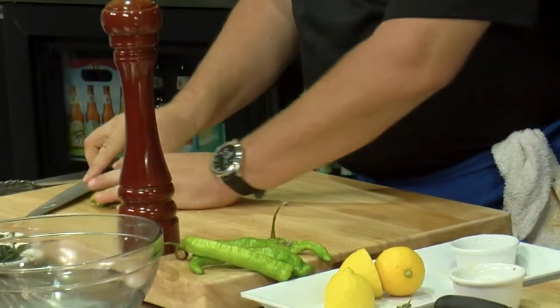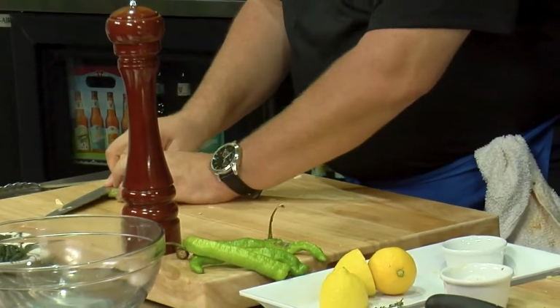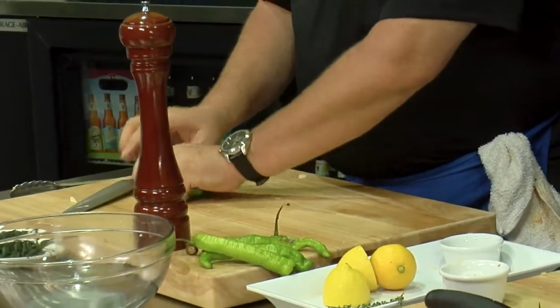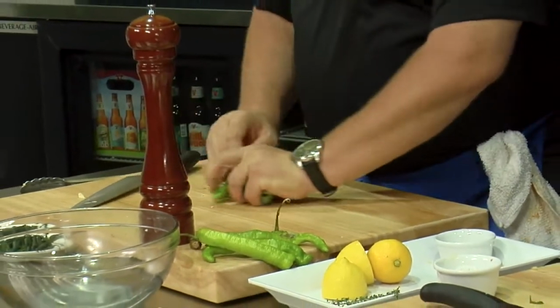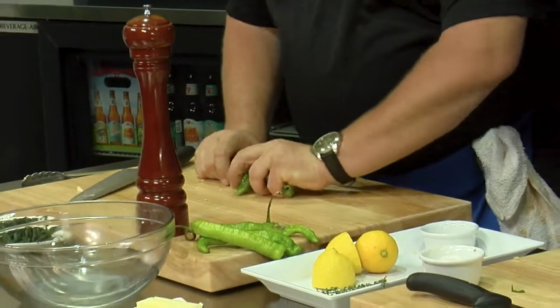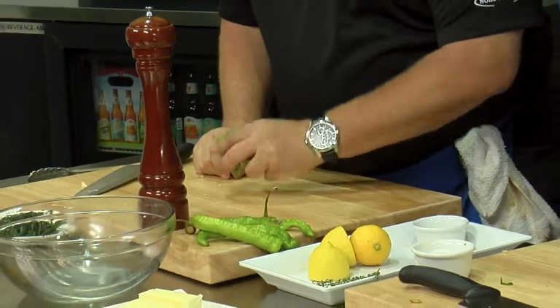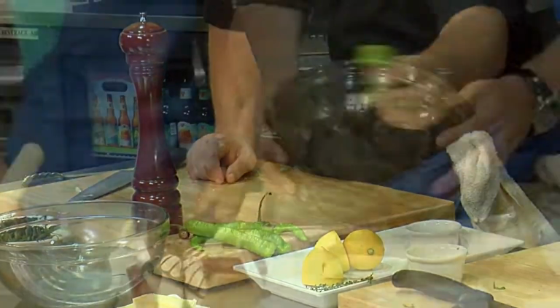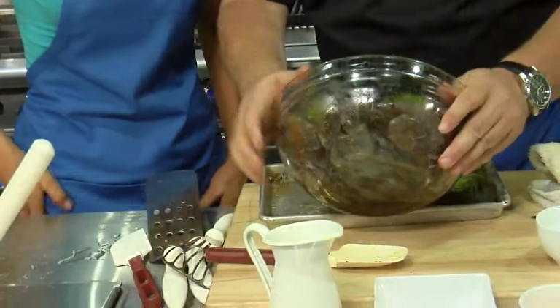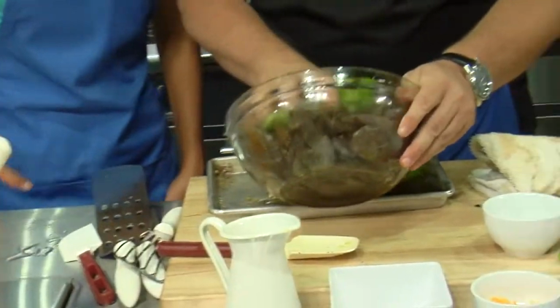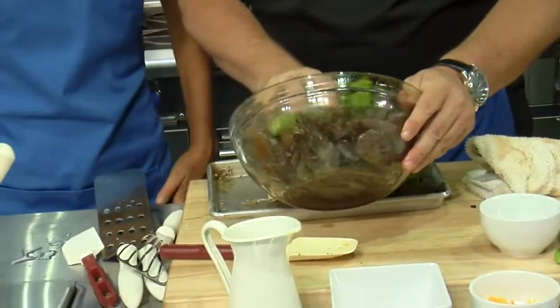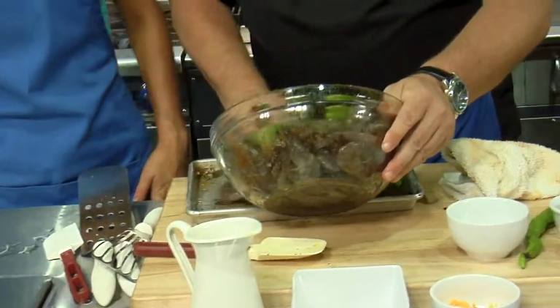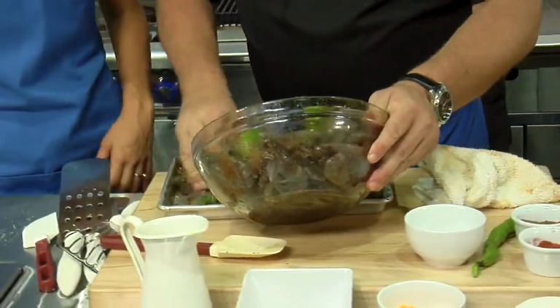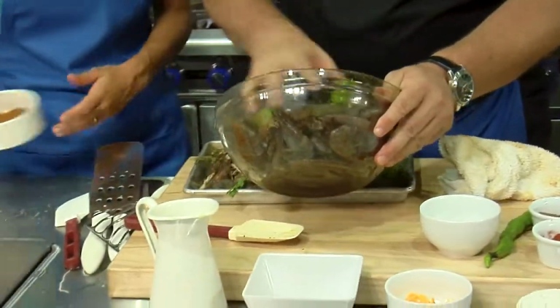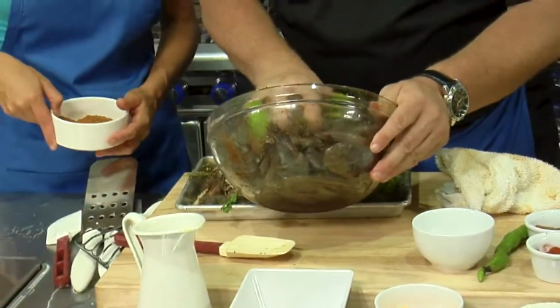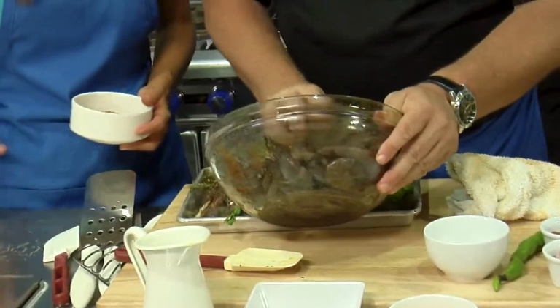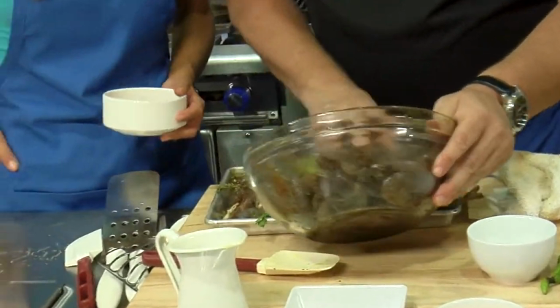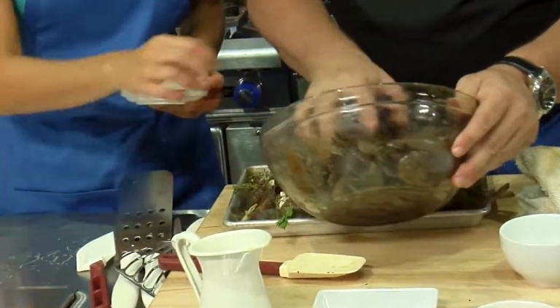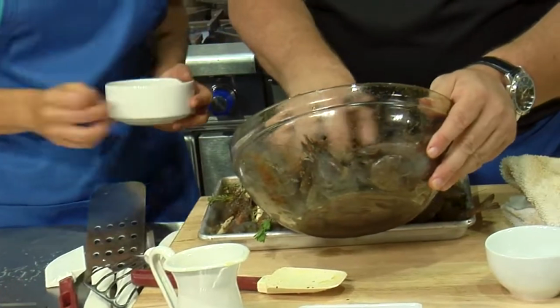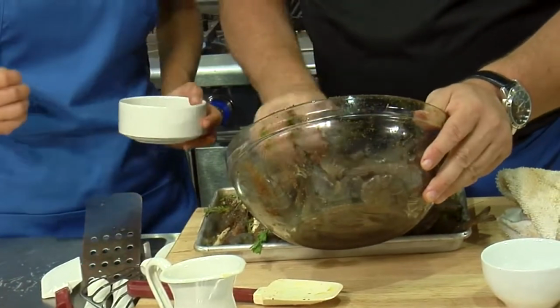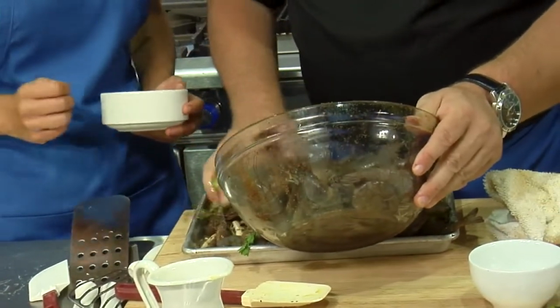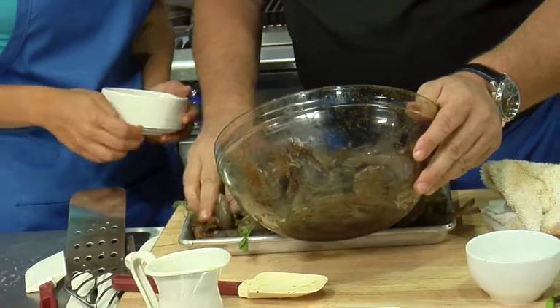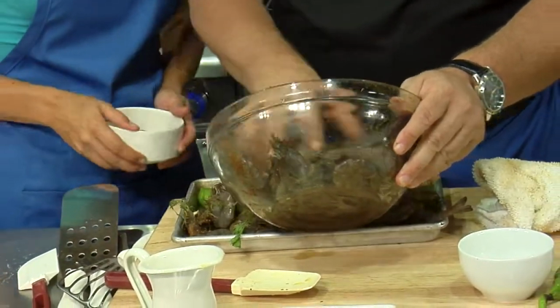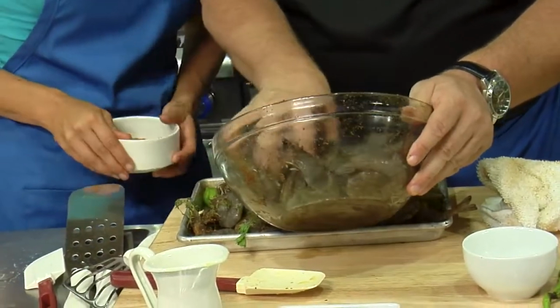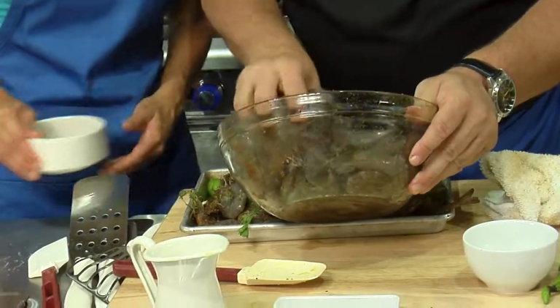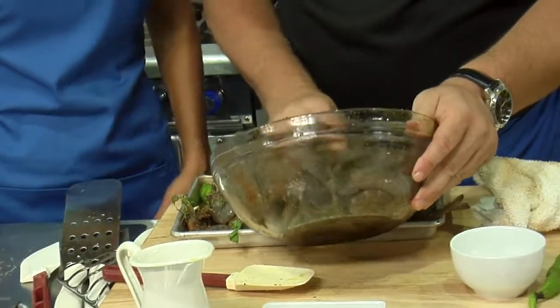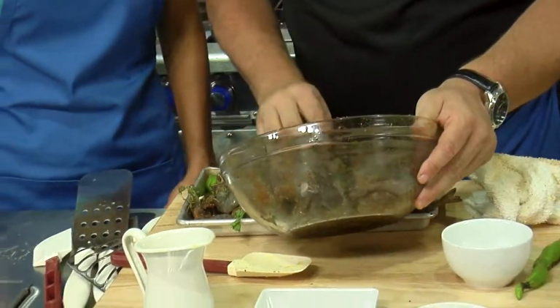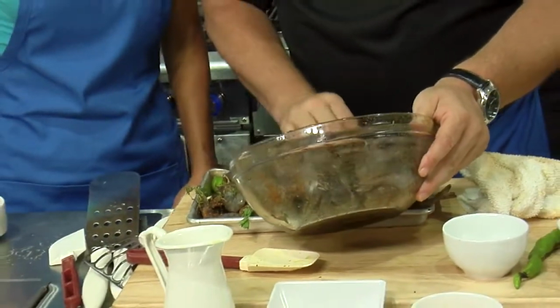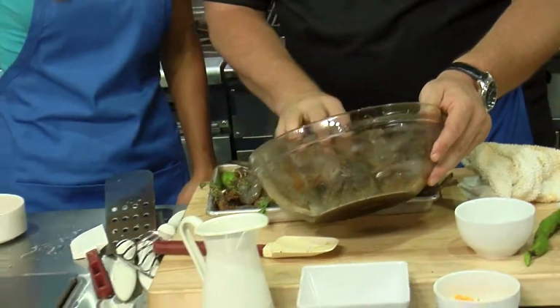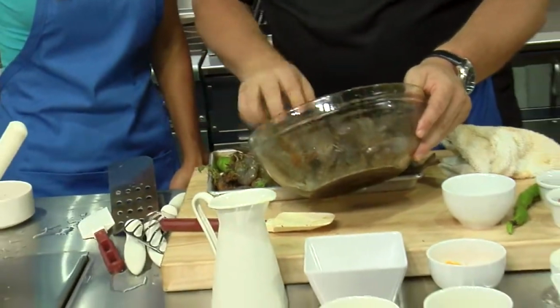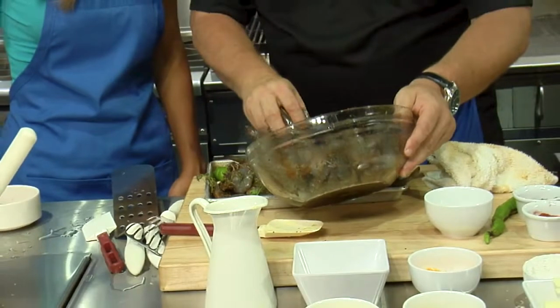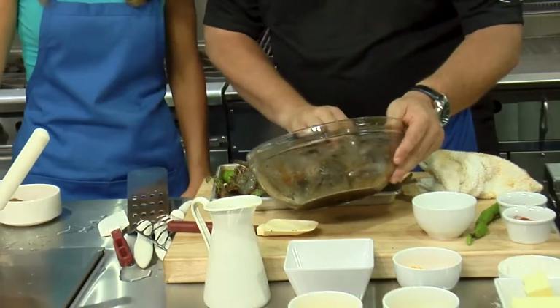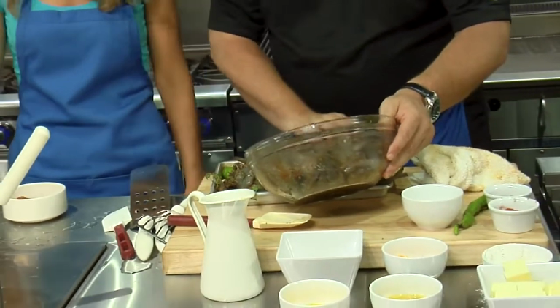All right, put the shrimp on here. I don't know if I got enough Old Bay in the bottom. I'm sure — there's a lot of liquid down in there too. I don't know if you want that. I think it's going to do good when we put it in the oven.